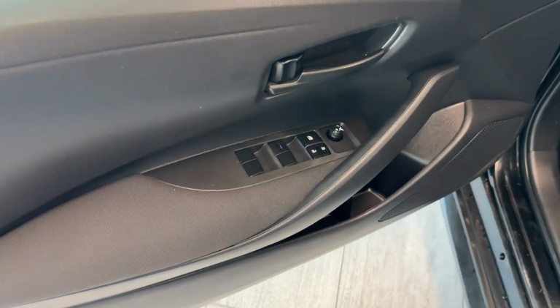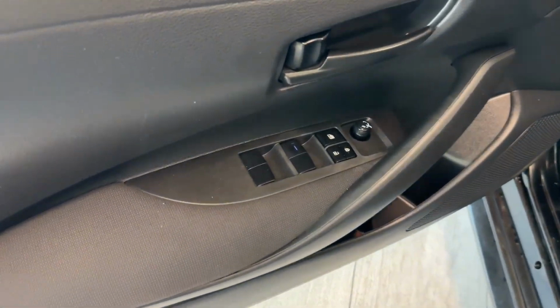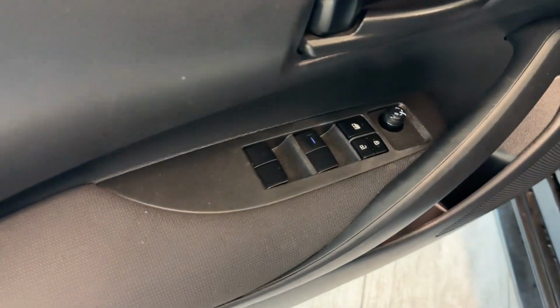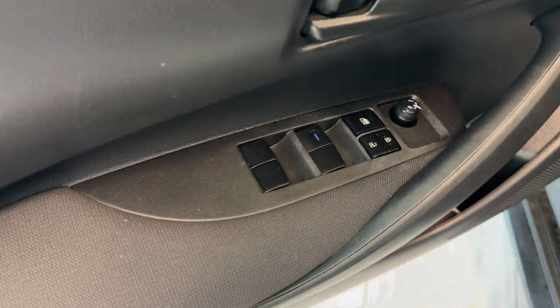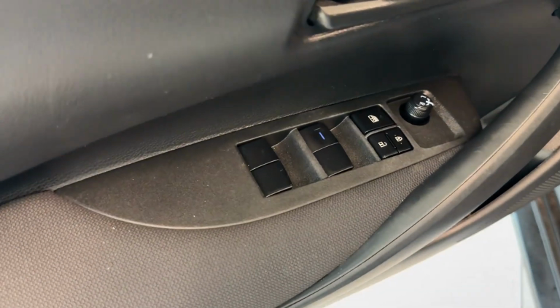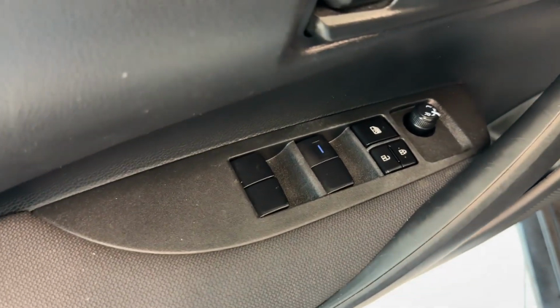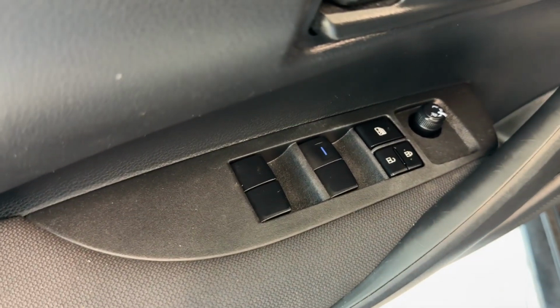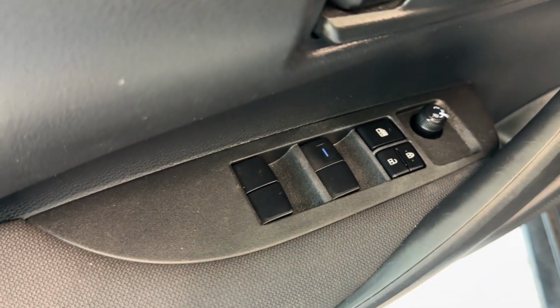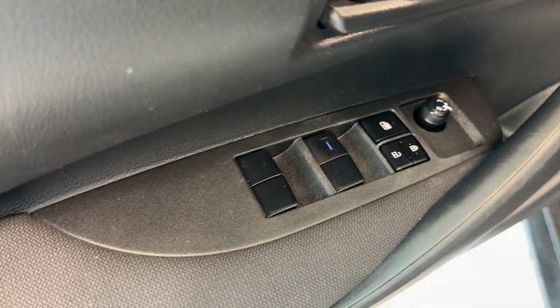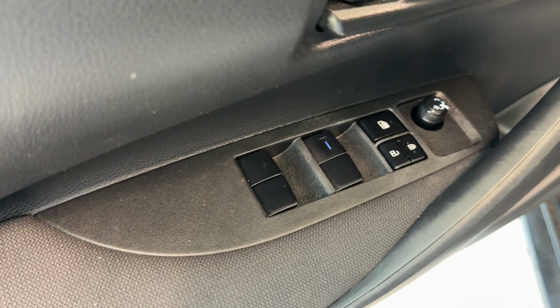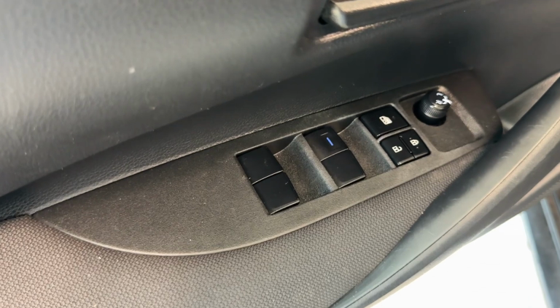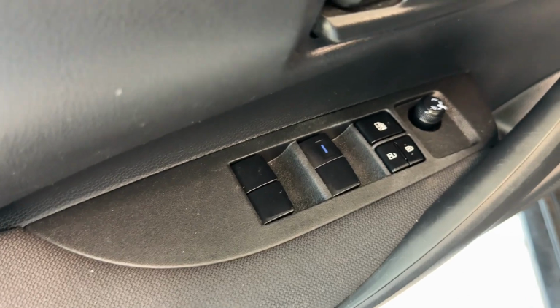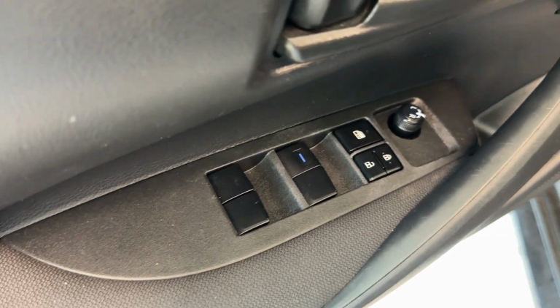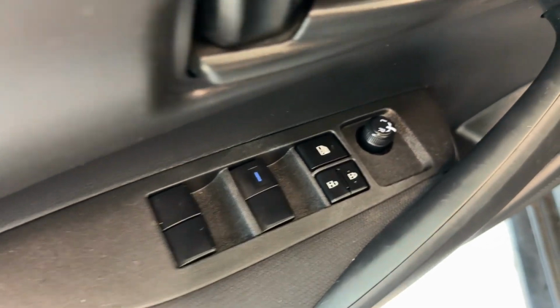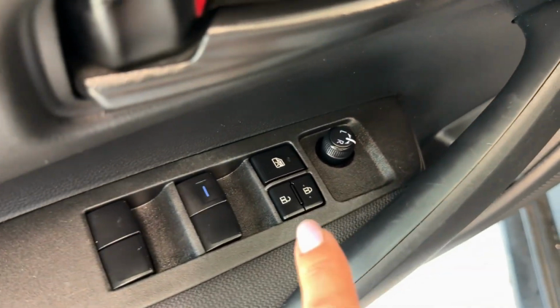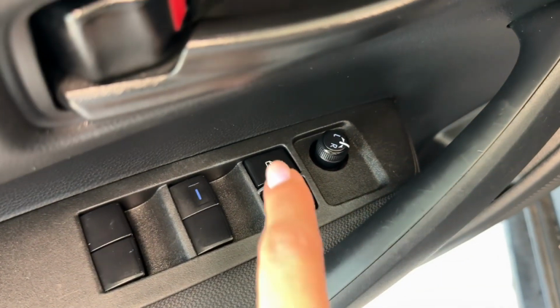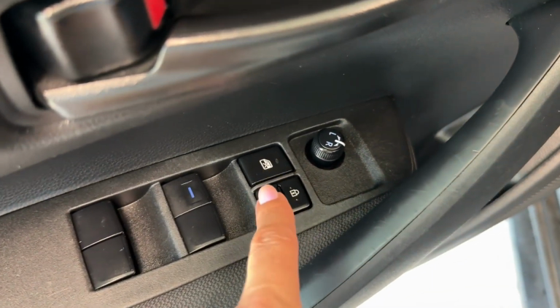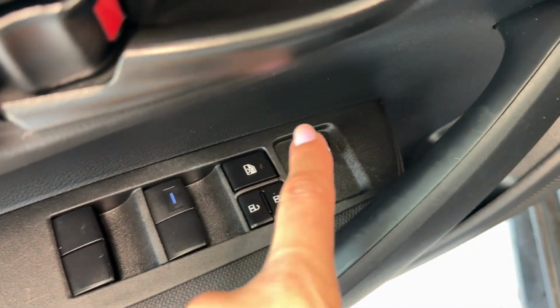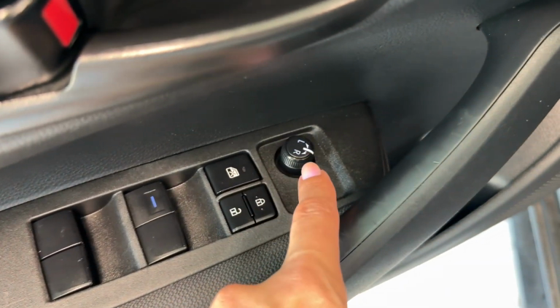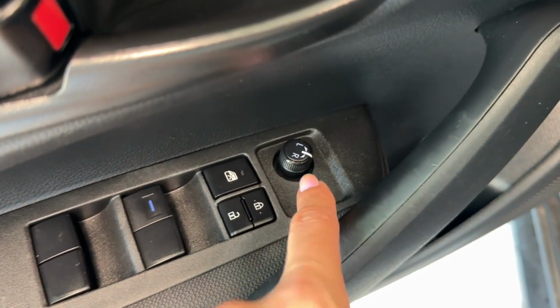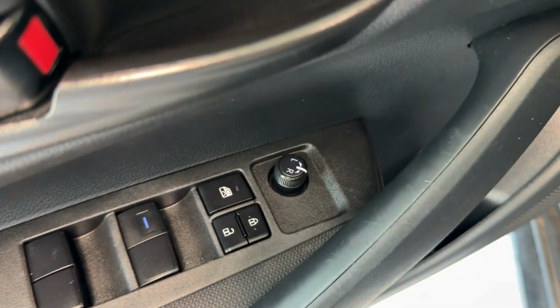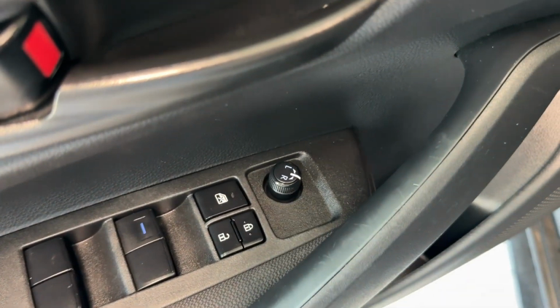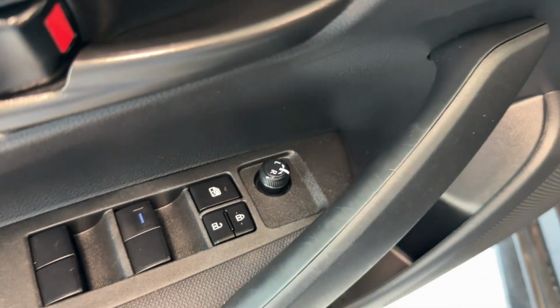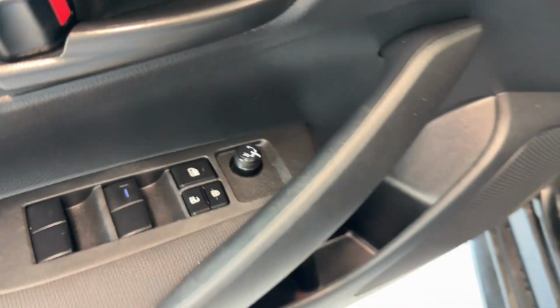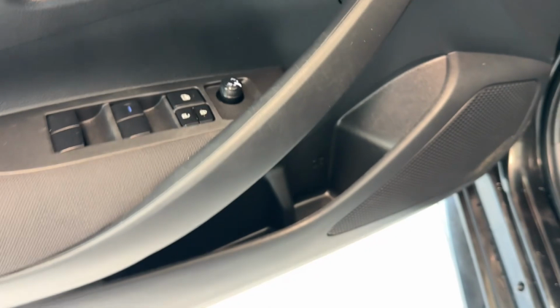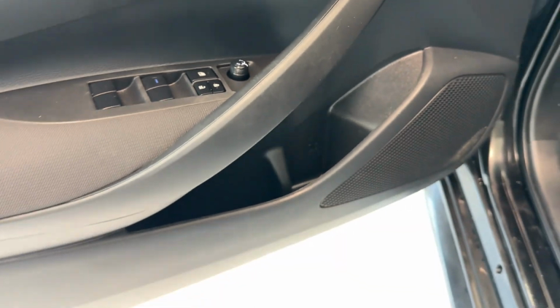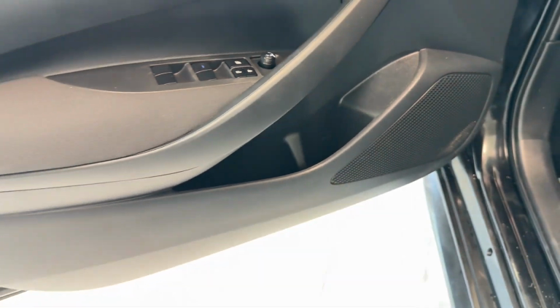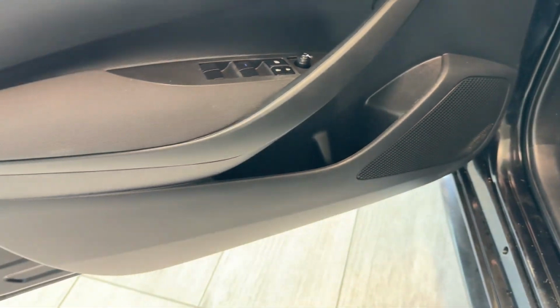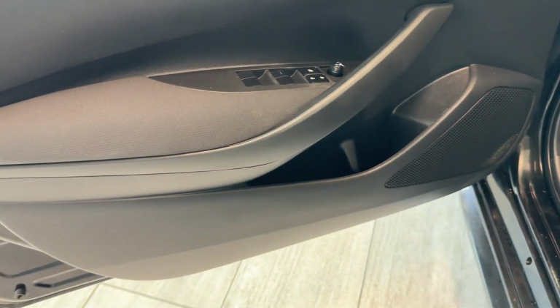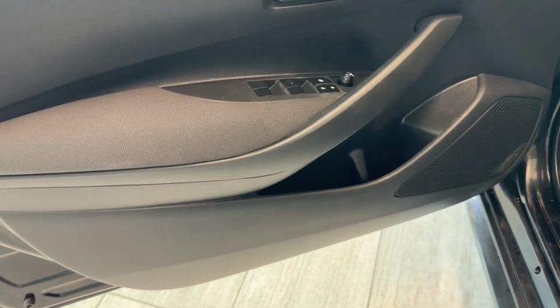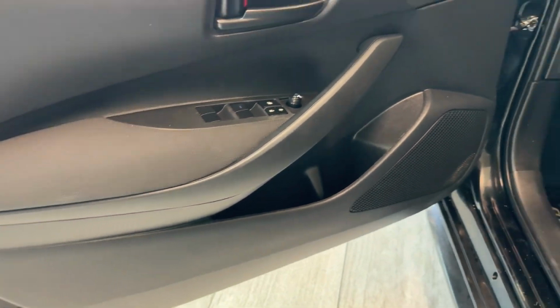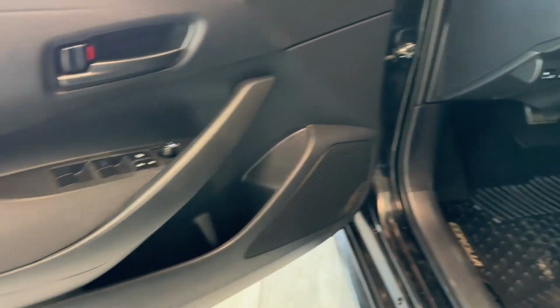We have powered windows with auto up and down for the driver's door, power doors, window lock, exterior mirror adjustment, speaker, bottle holders, and a storage compartment.